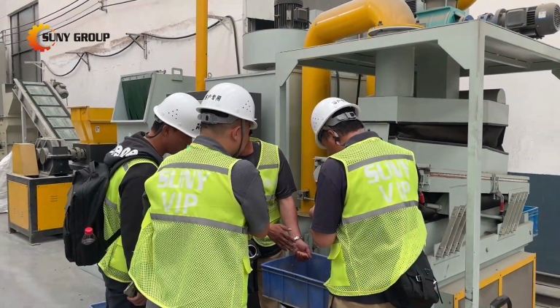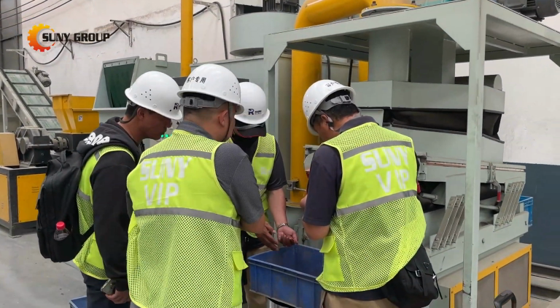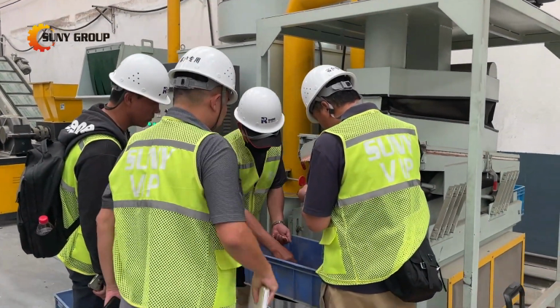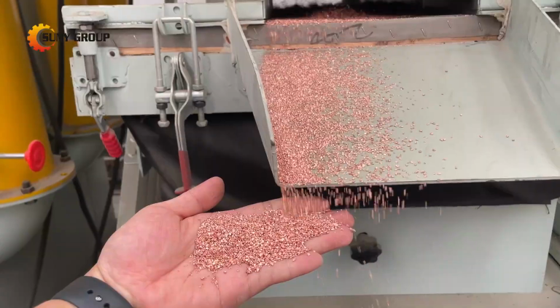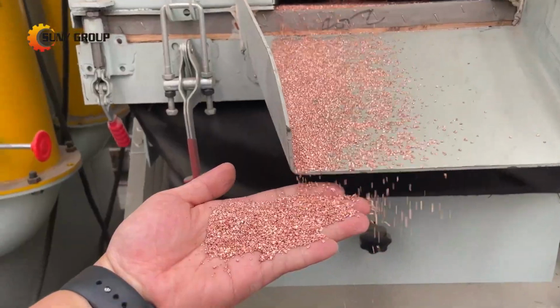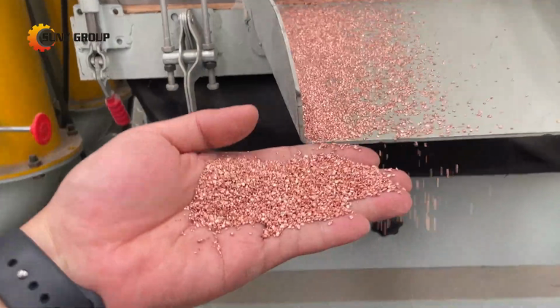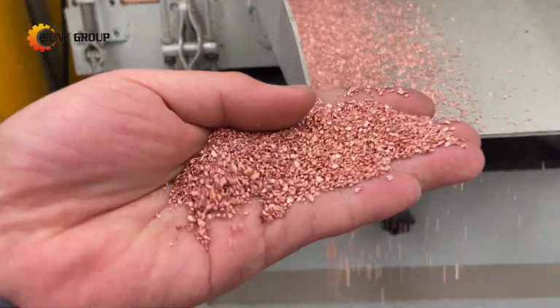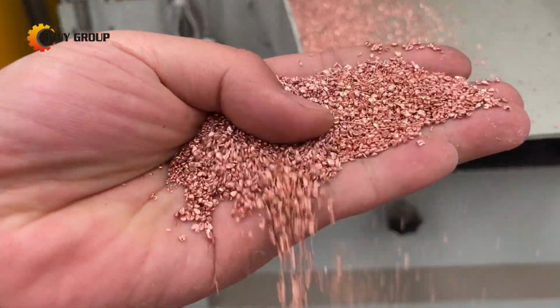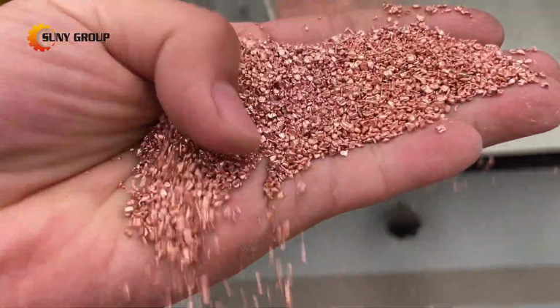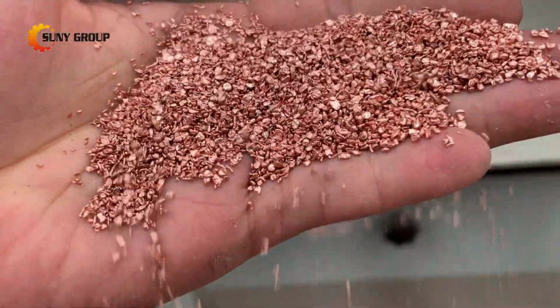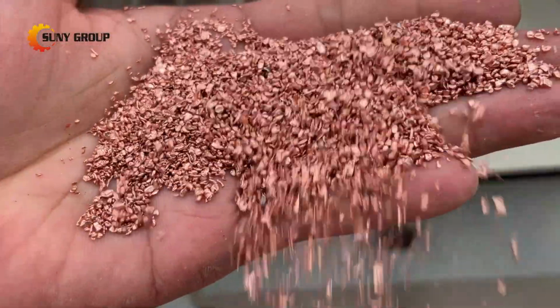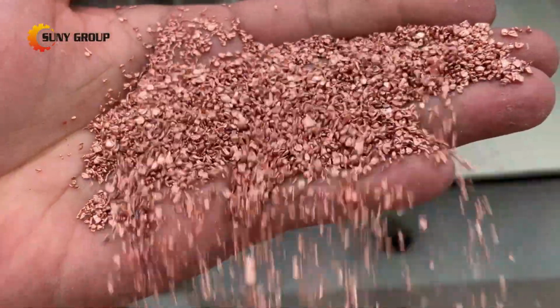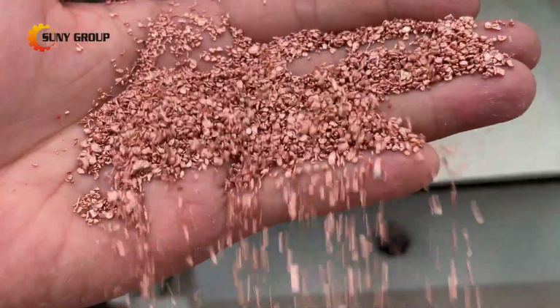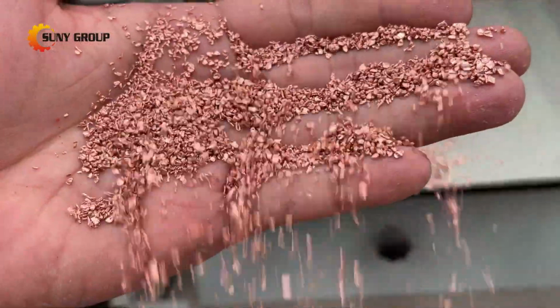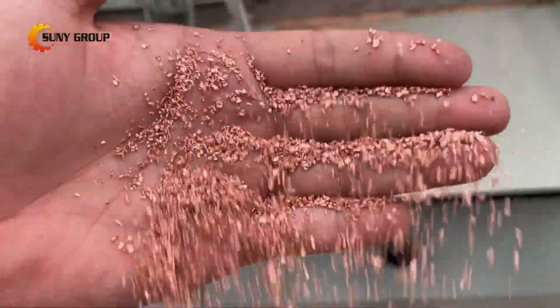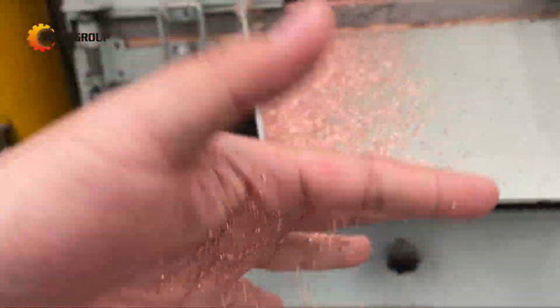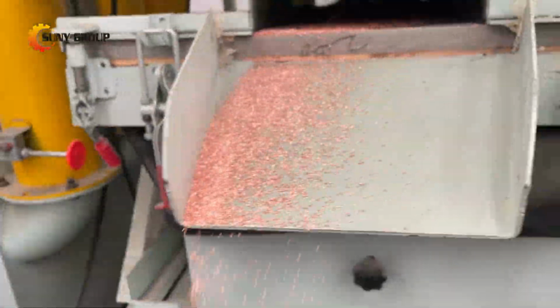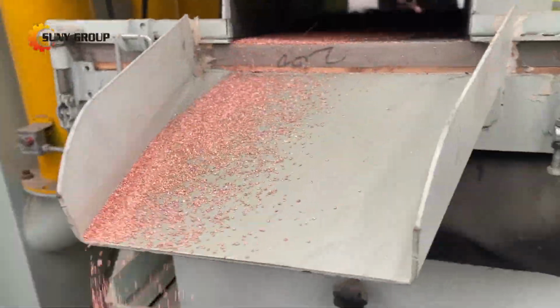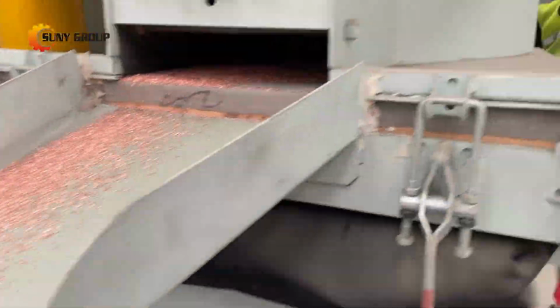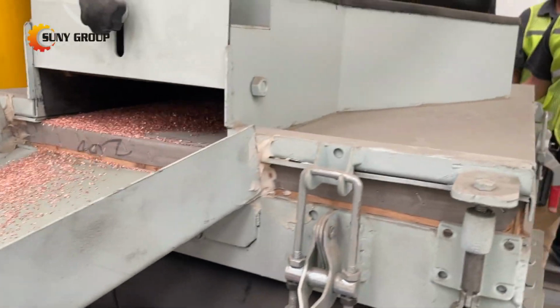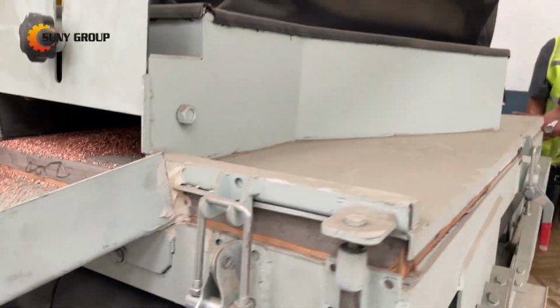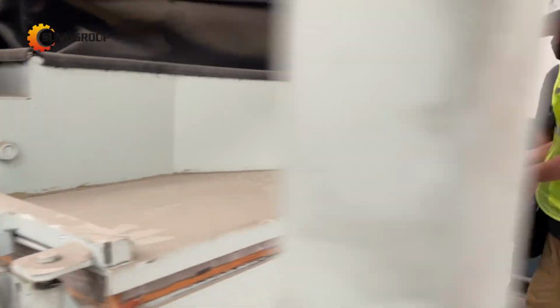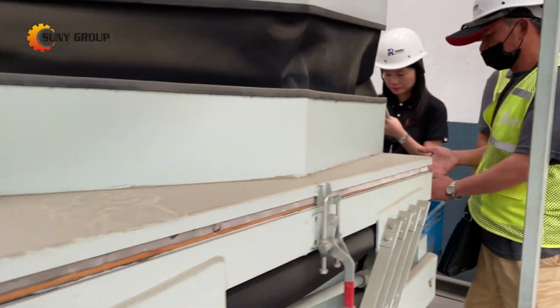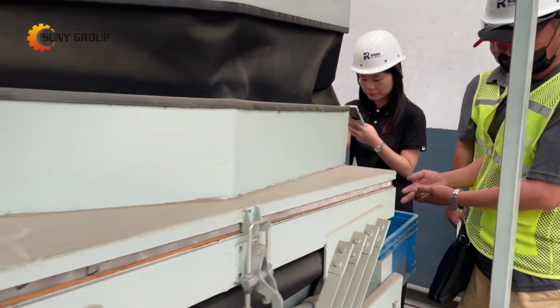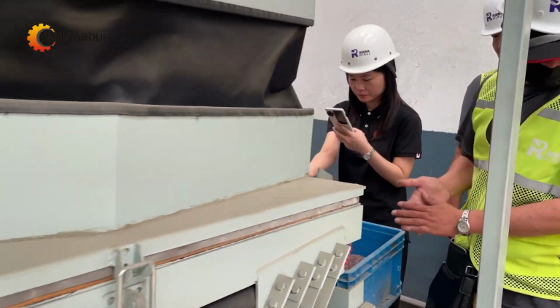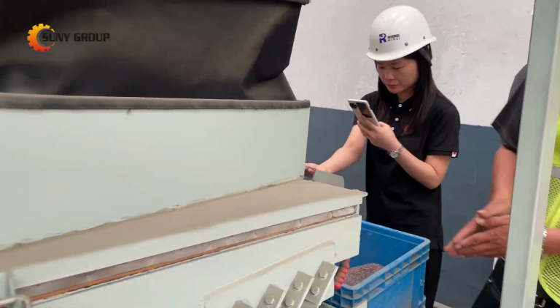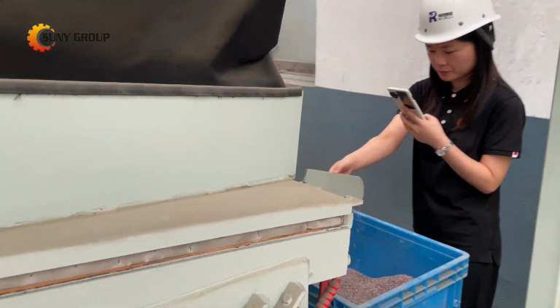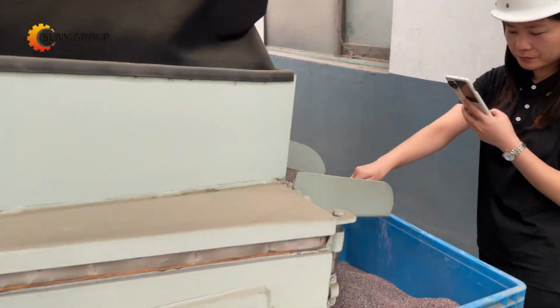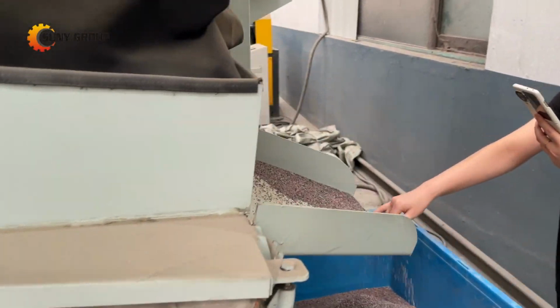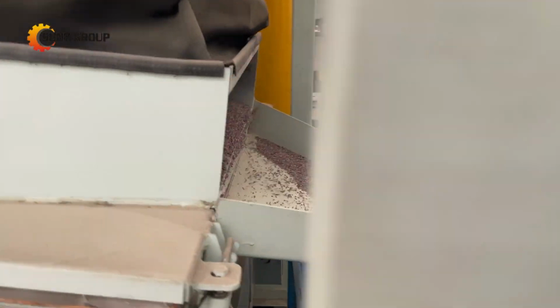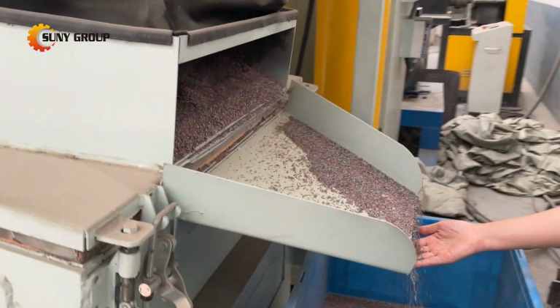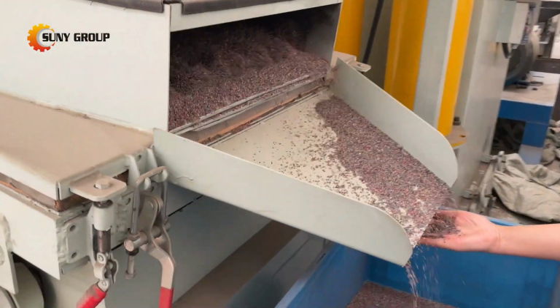Why cable recycling is the future: with rising copper demand and a global focus on sustainable scrap solutions, recycling cables isn't just eco-friendly — it's highly profitable.